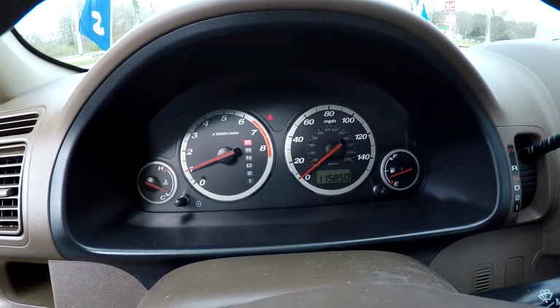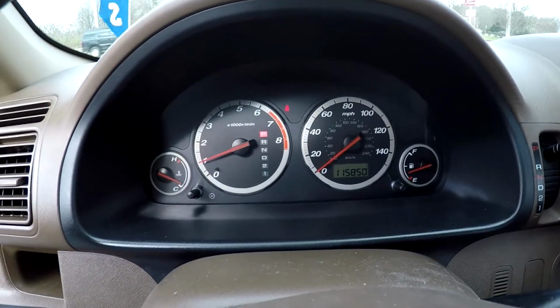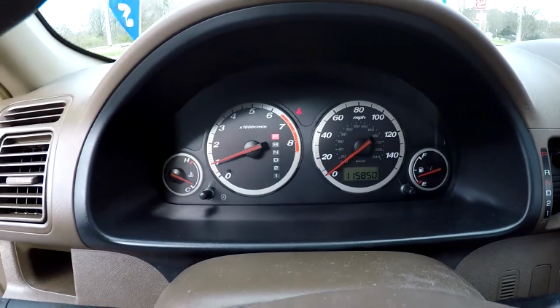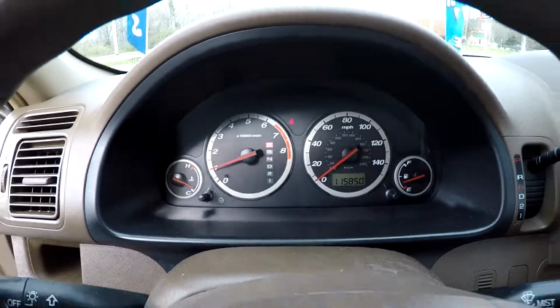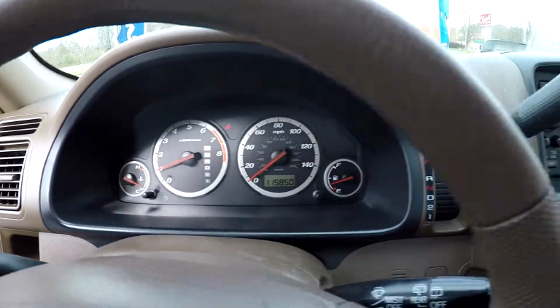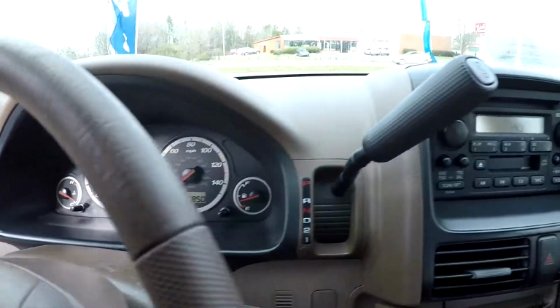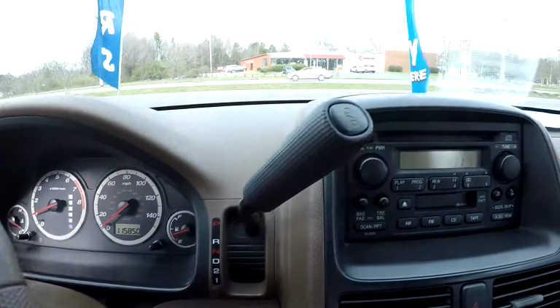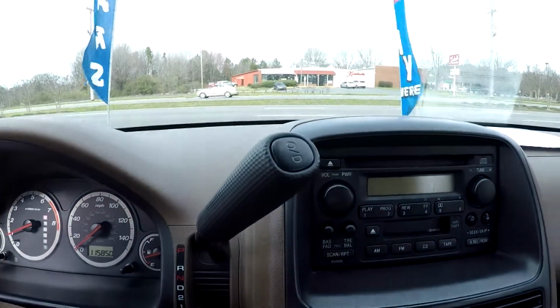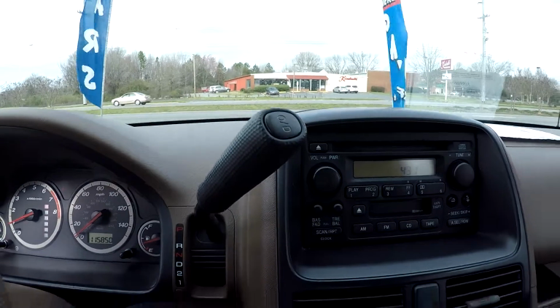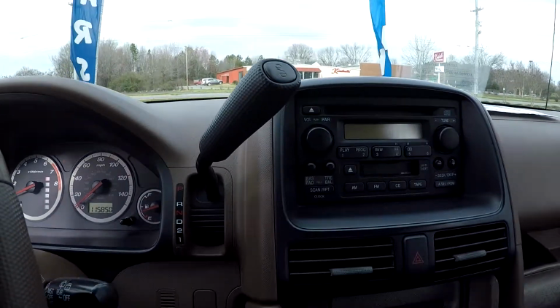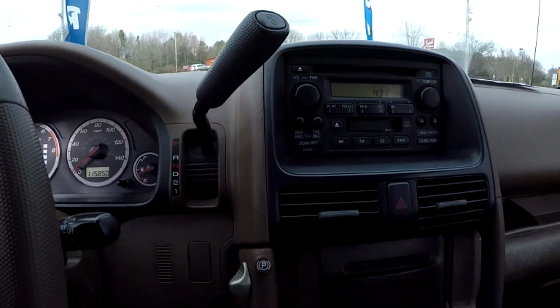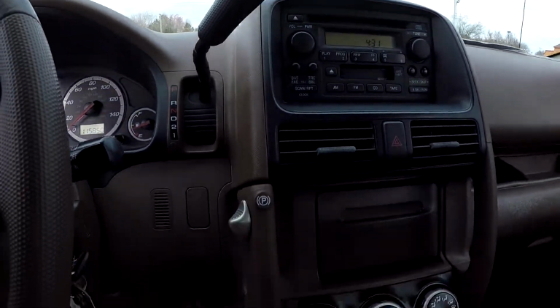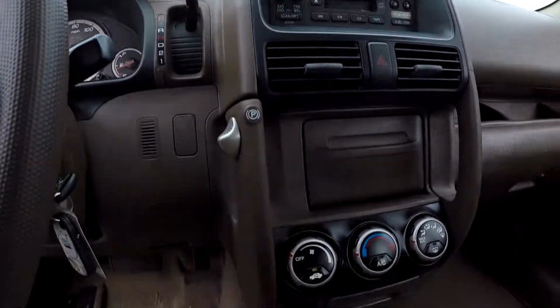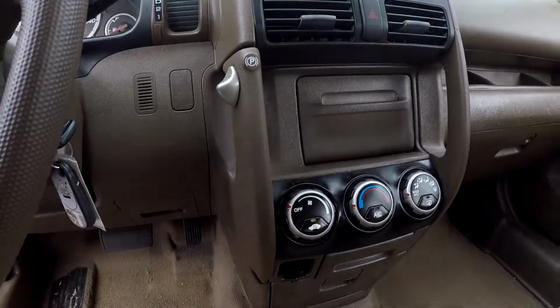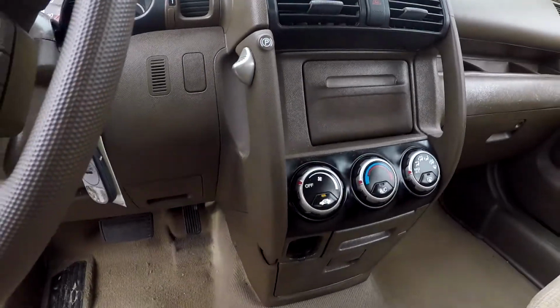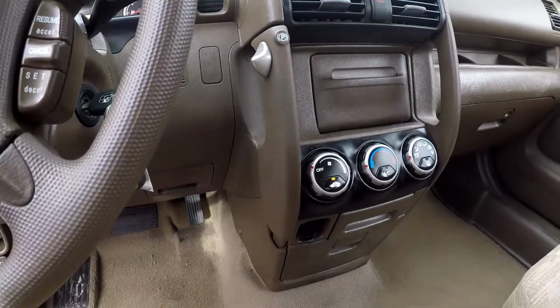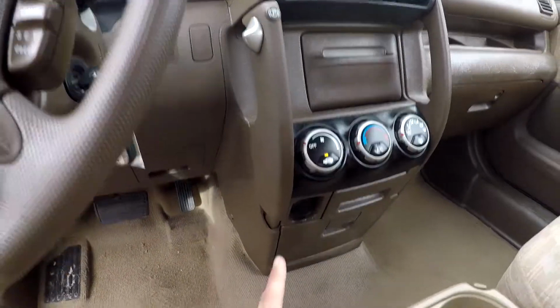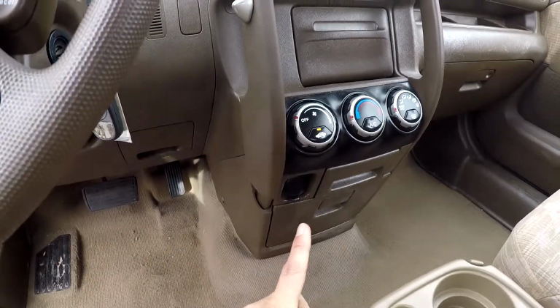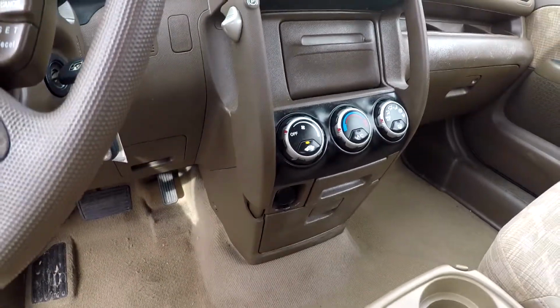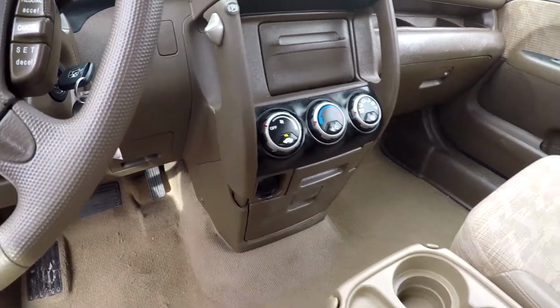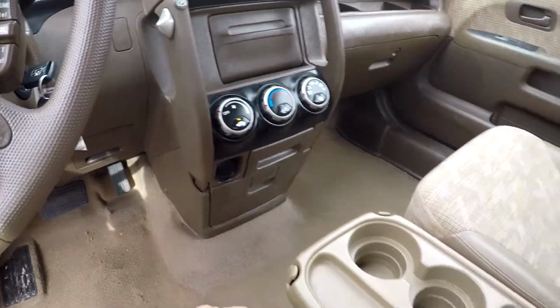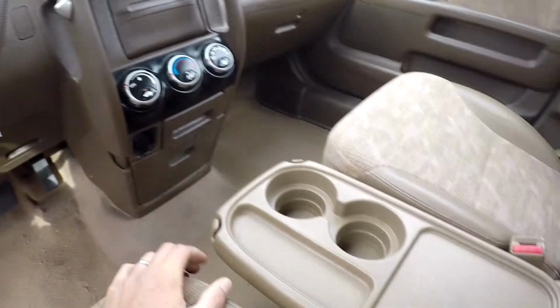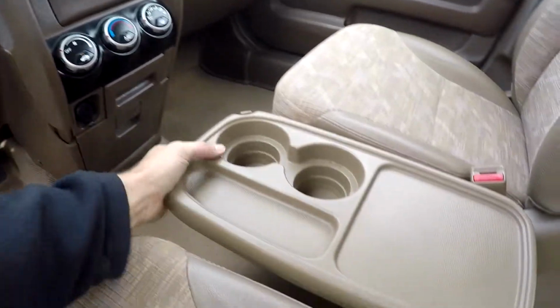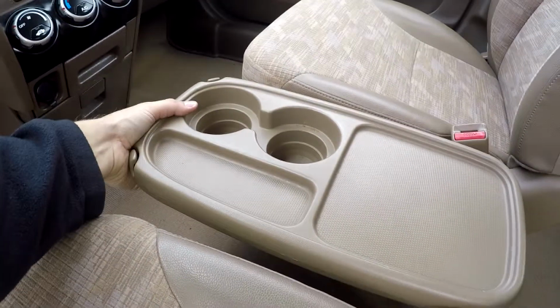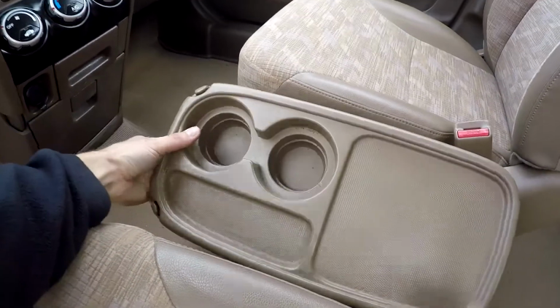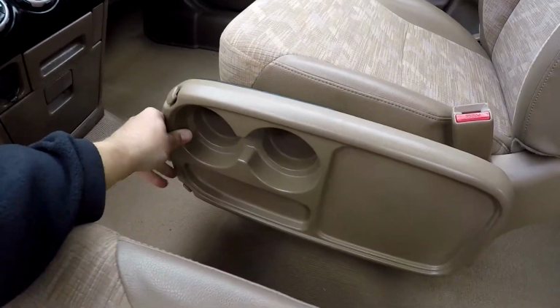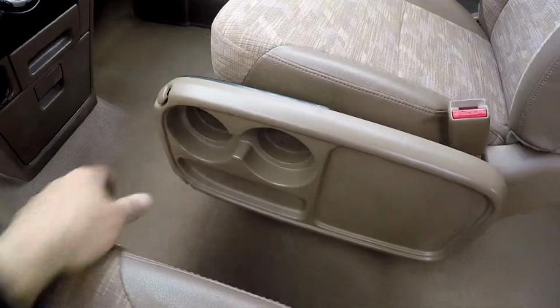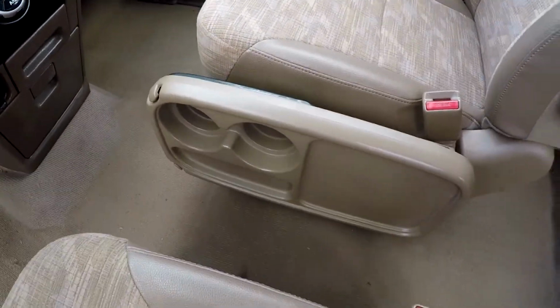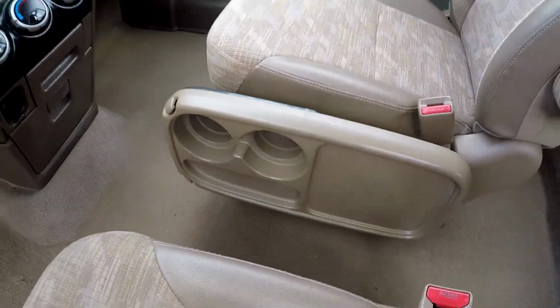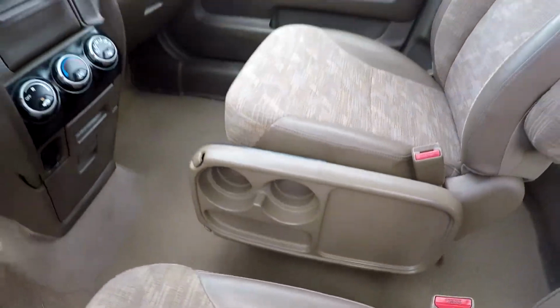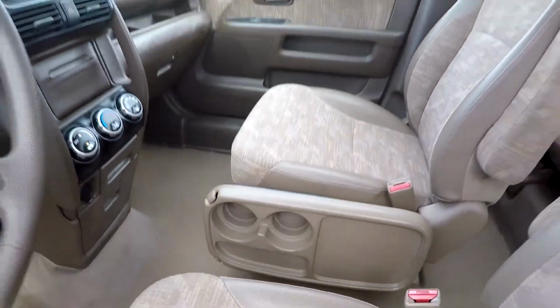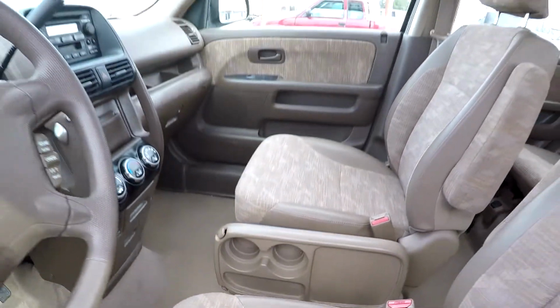115,850 is your current mileage. You have AM, FM, and CD. Climate control is going to be just below it there in the center. You've got one power port up front. This table here can fold out of the way for a little added cargo space.